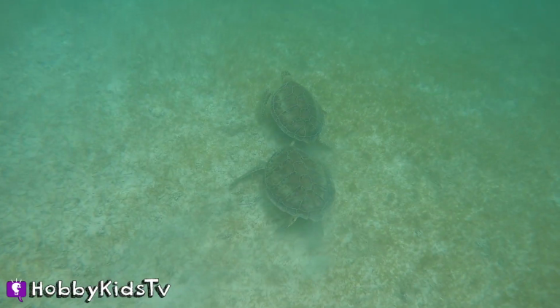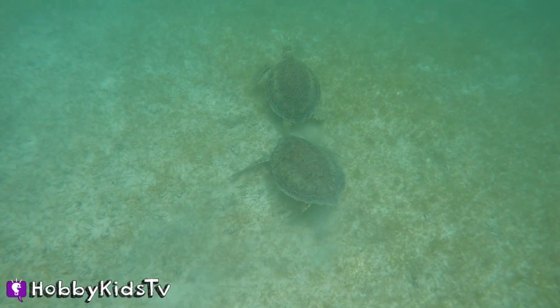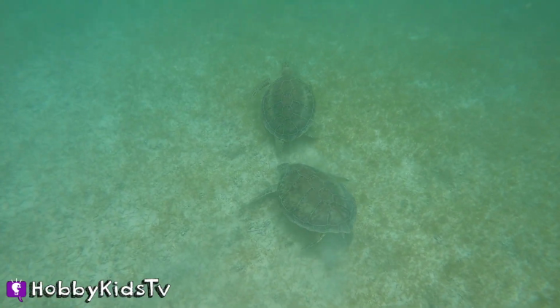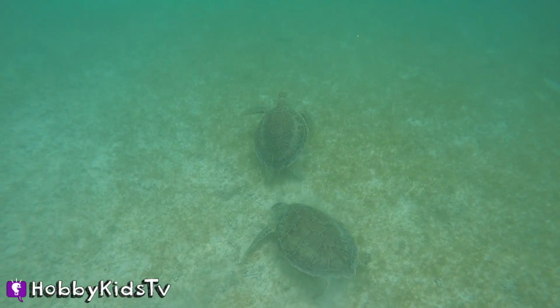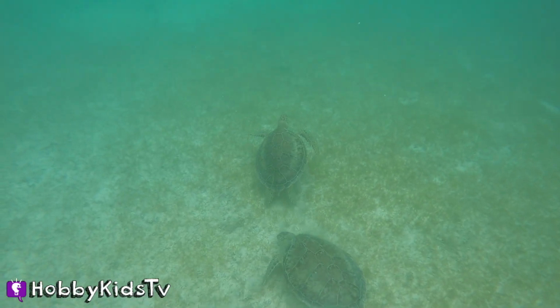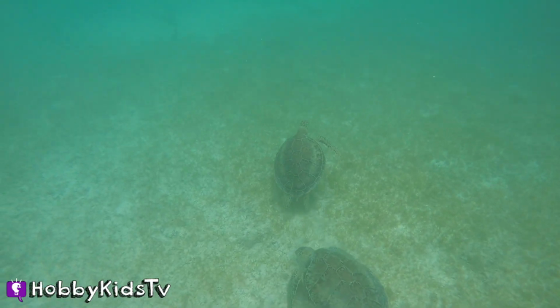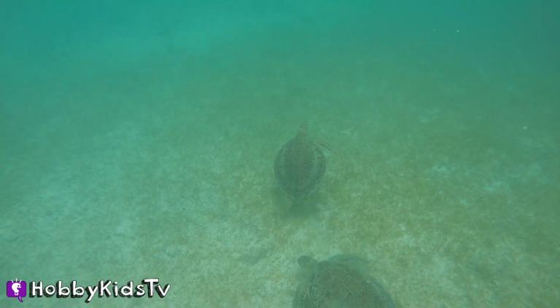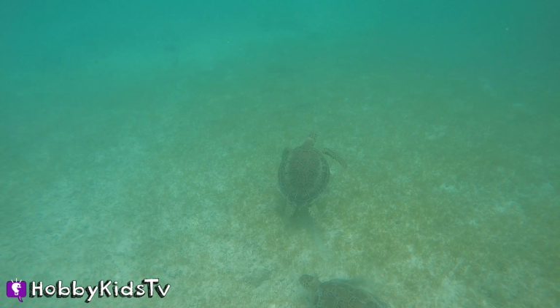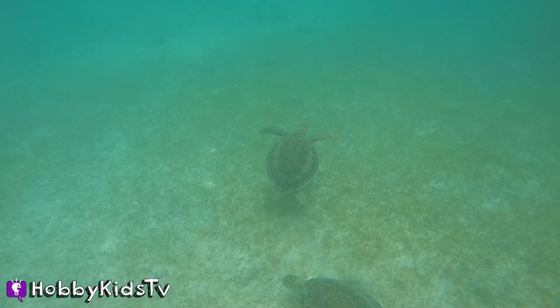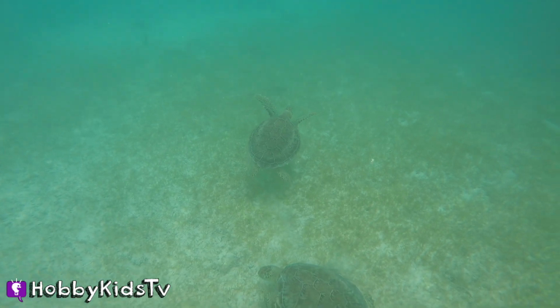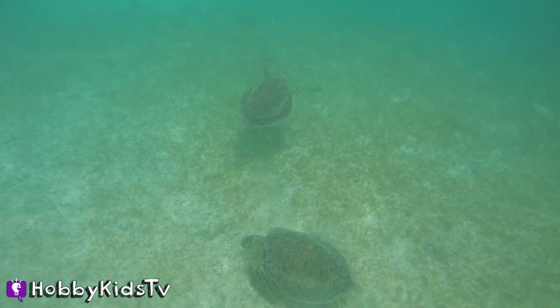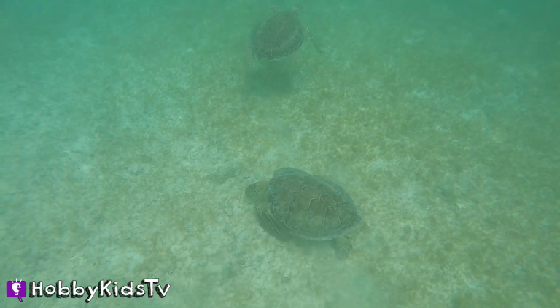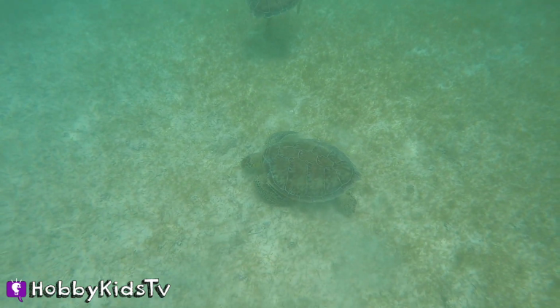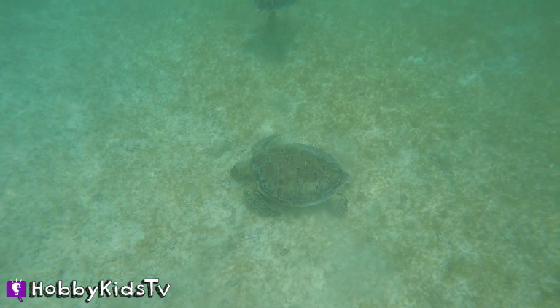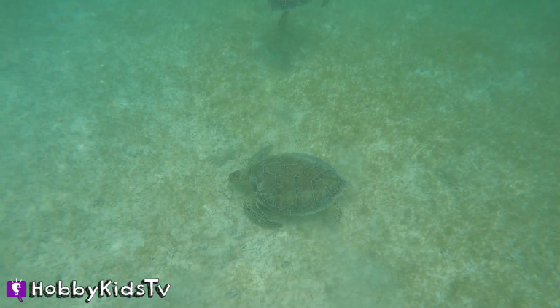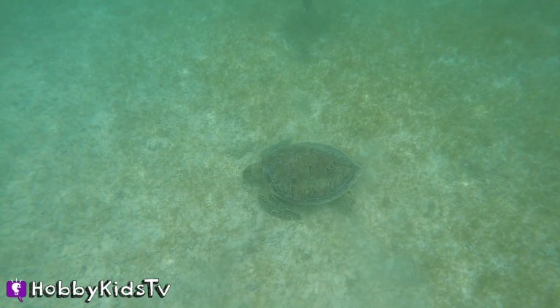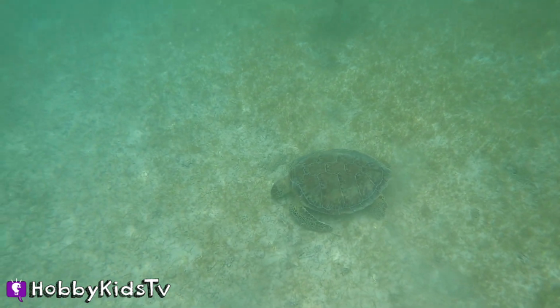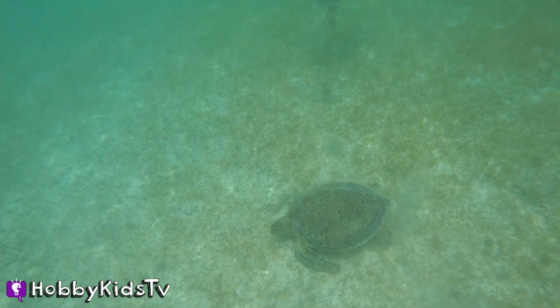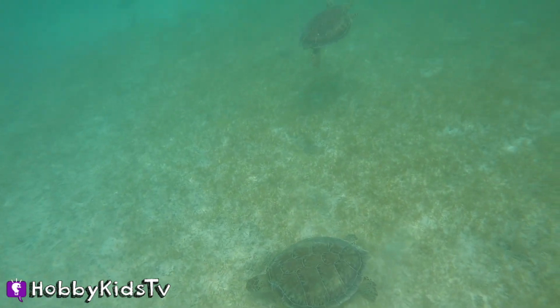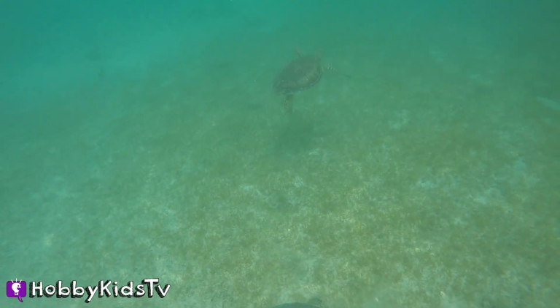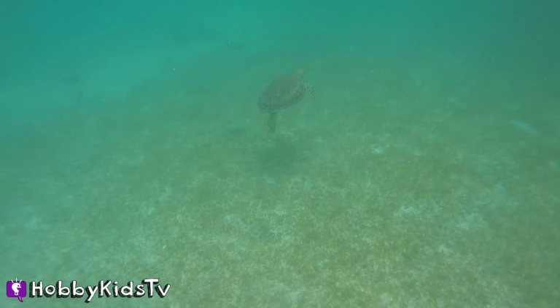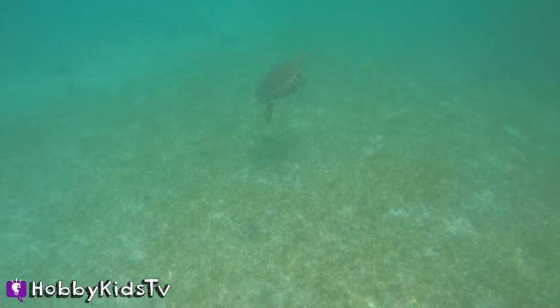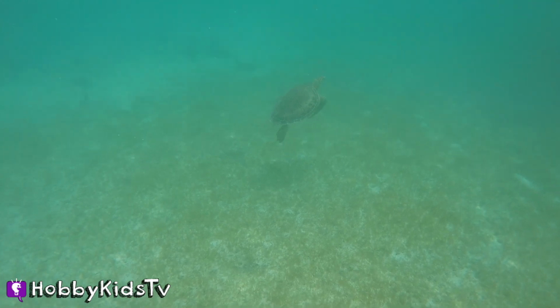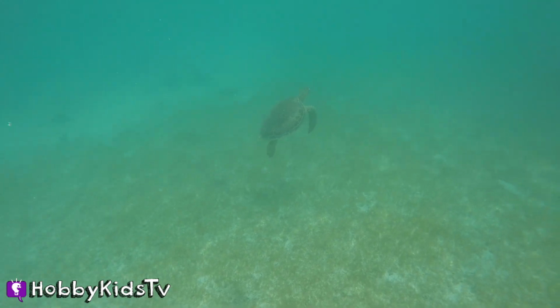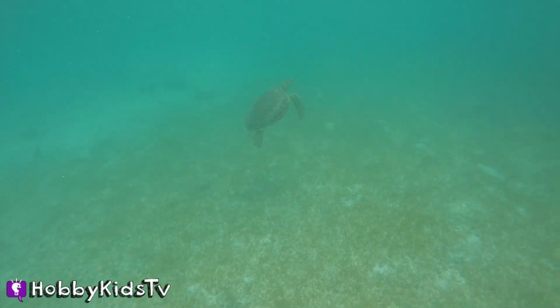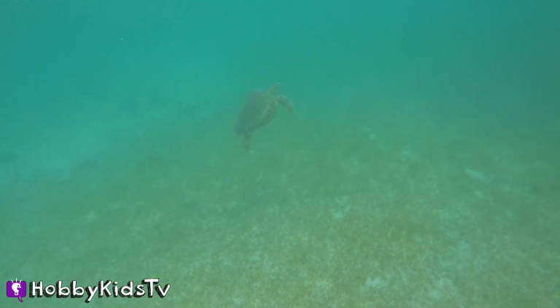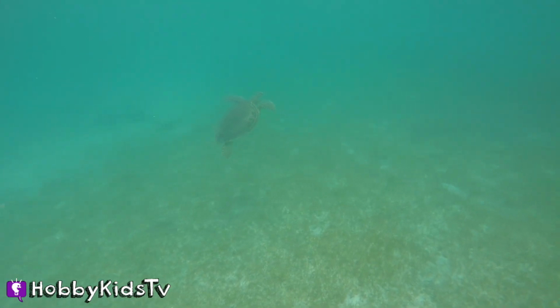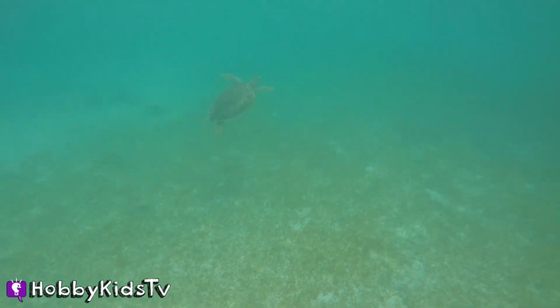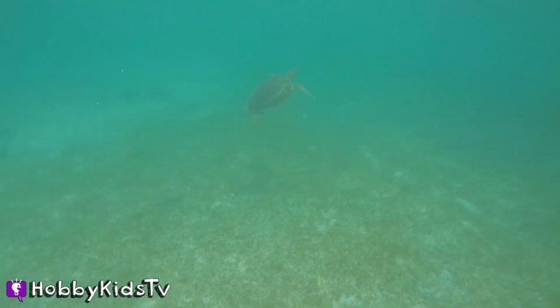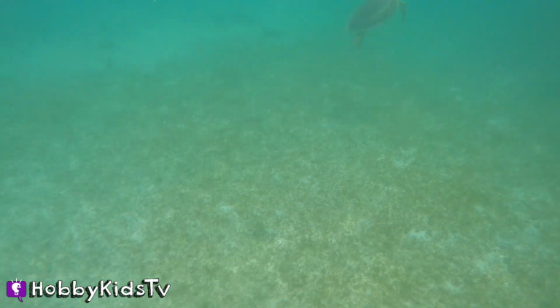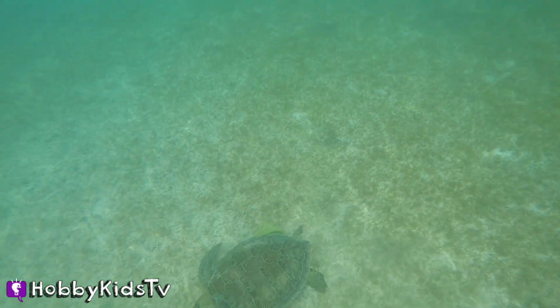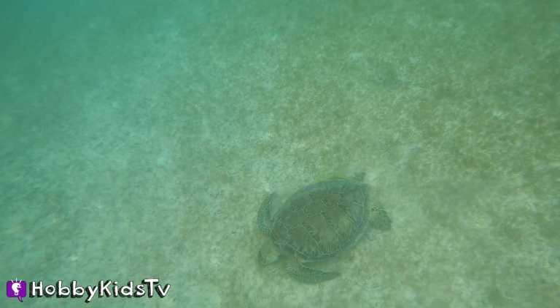Hey, Mr. Sea Turtle. Is that your missus with you? I sure wish I could jump in the ocean and swim around with you. It looks like it's cool and you're having fun.